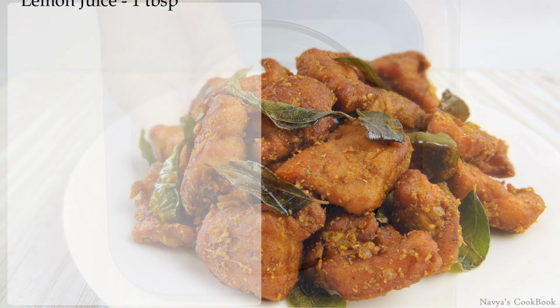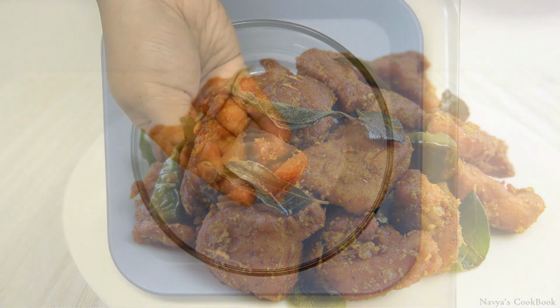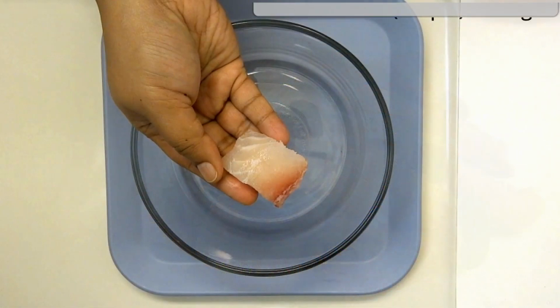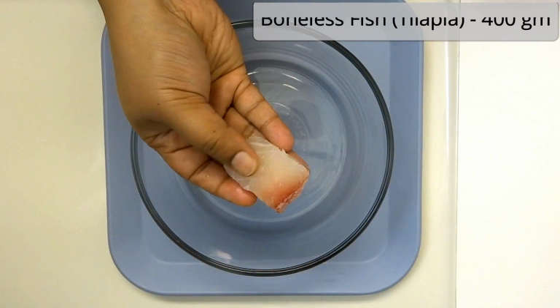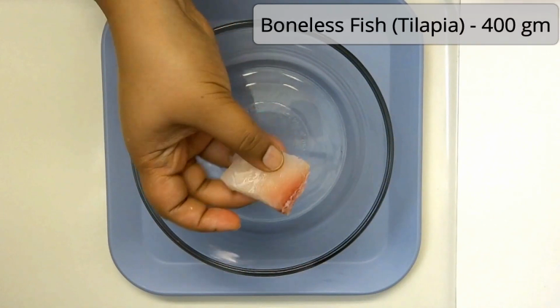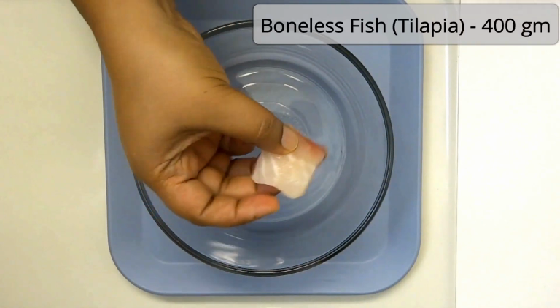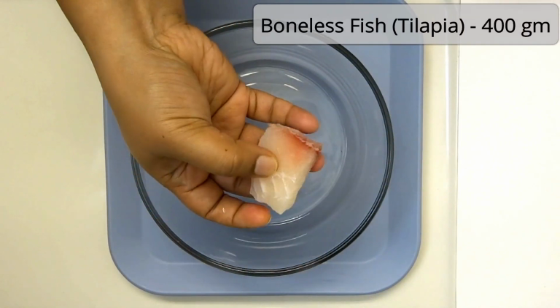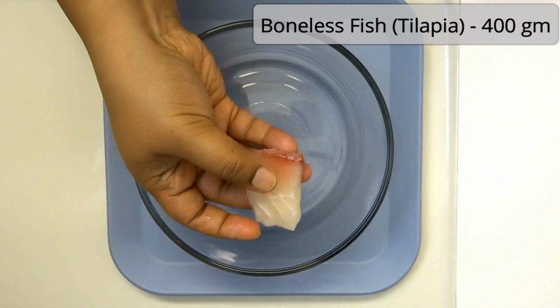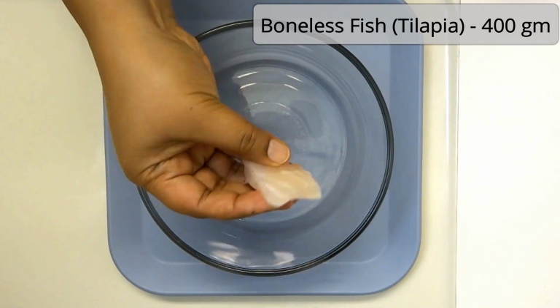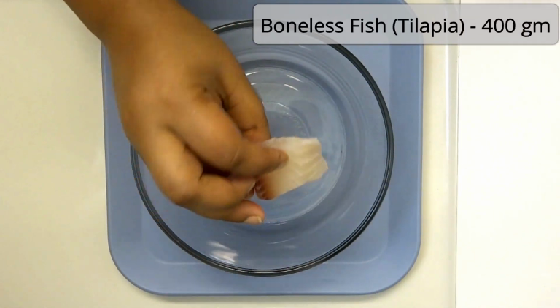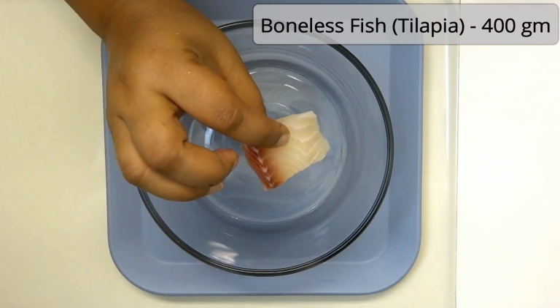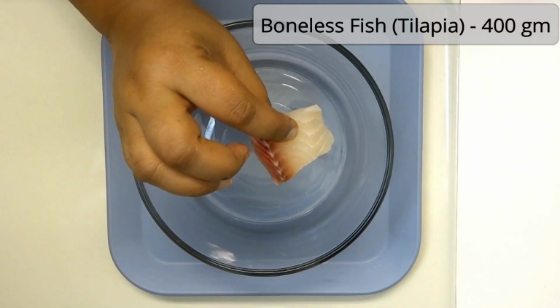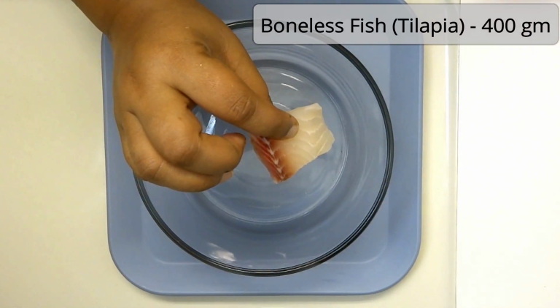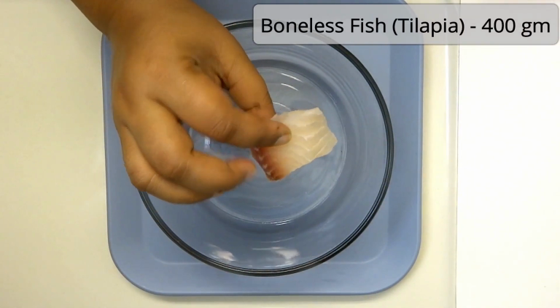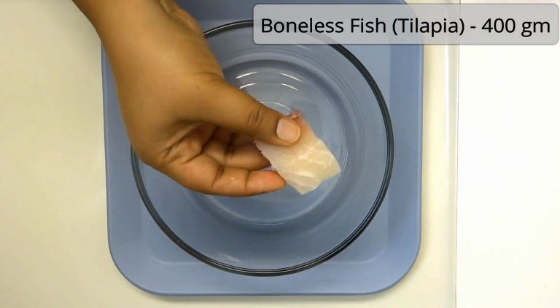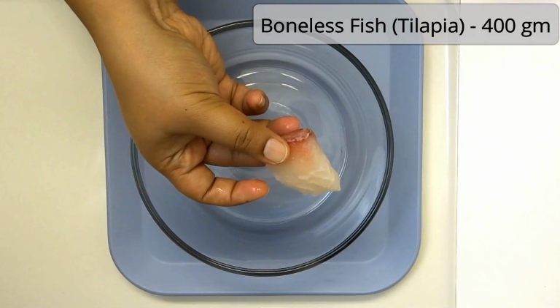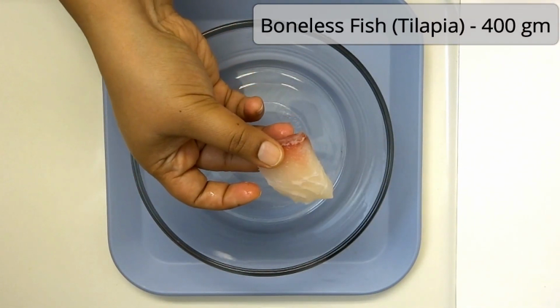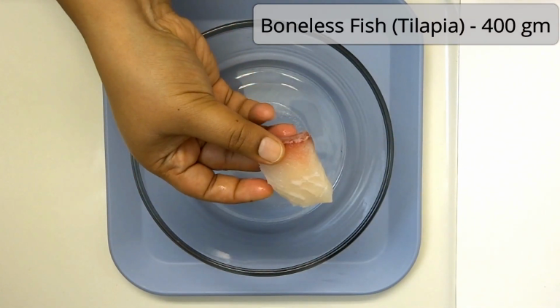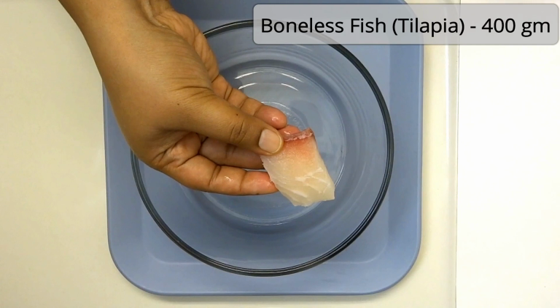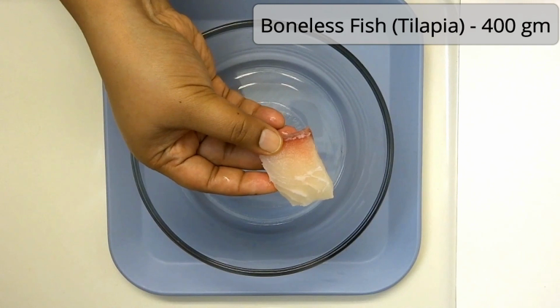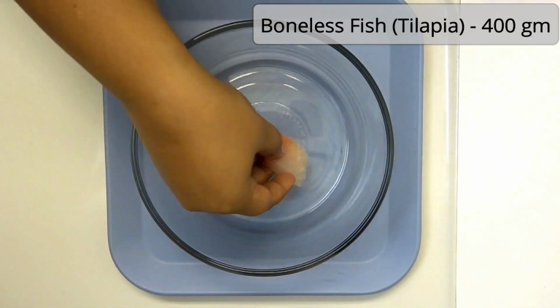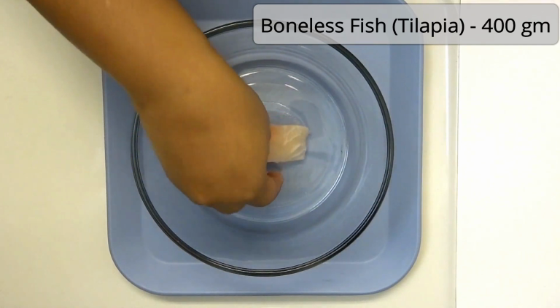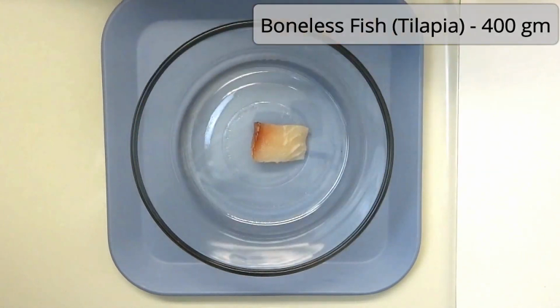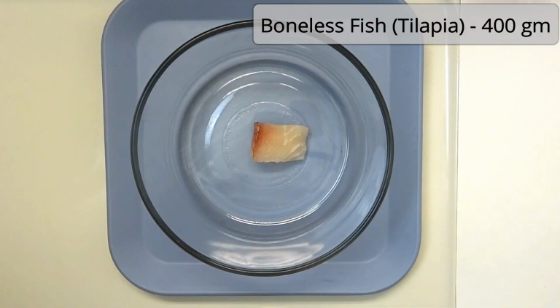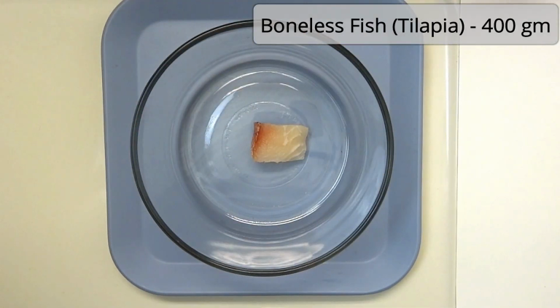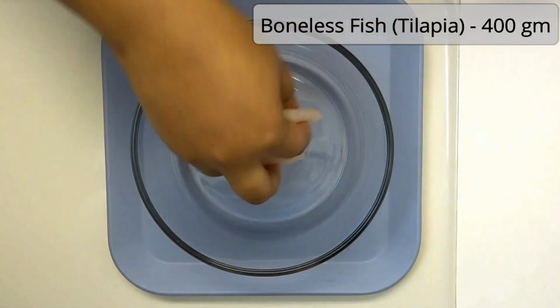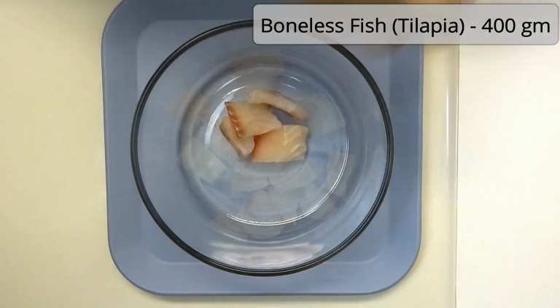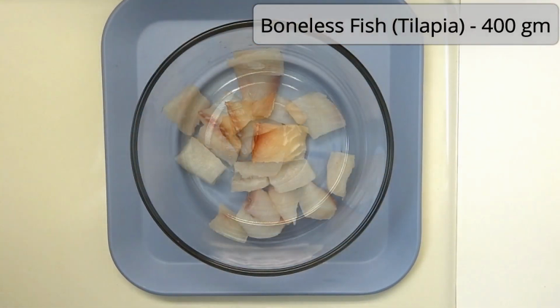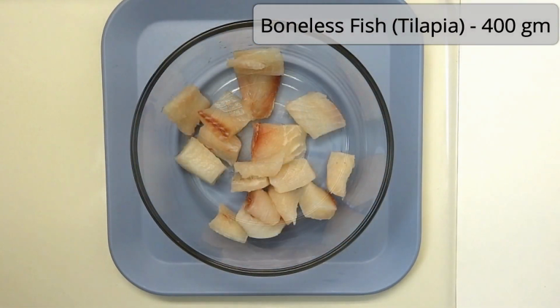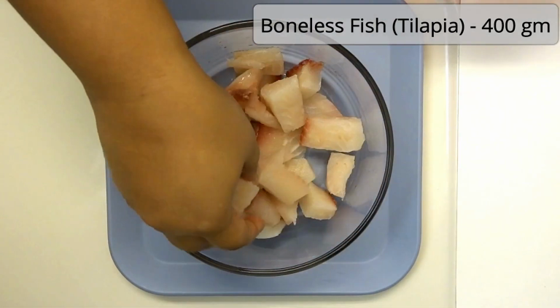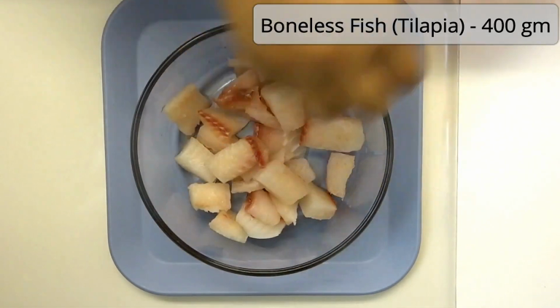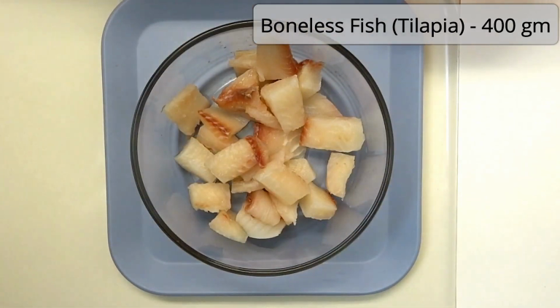This recipe is made of meat. I am taking a tilapia fish — a medium-sized fish.